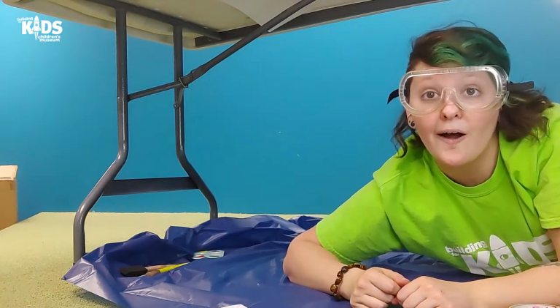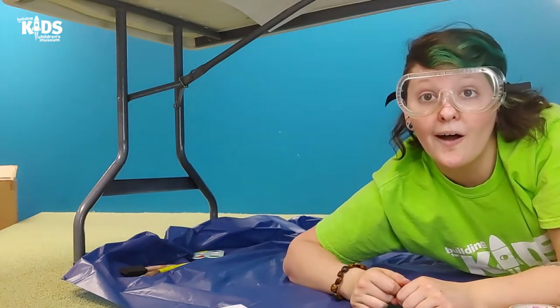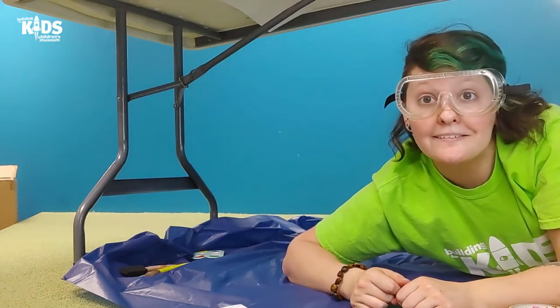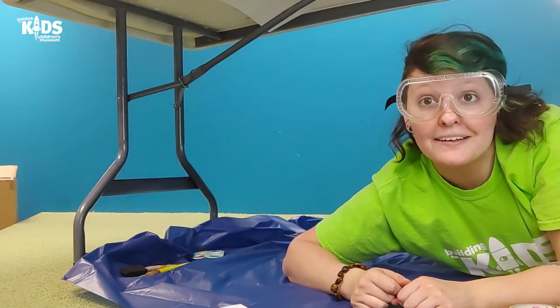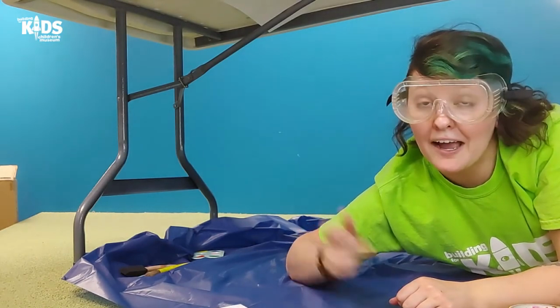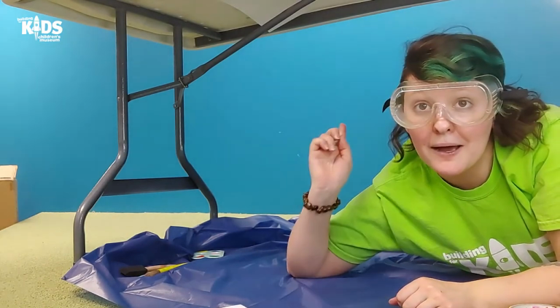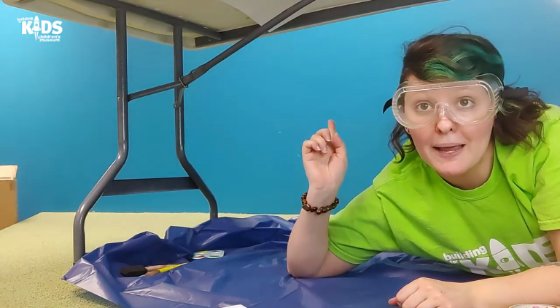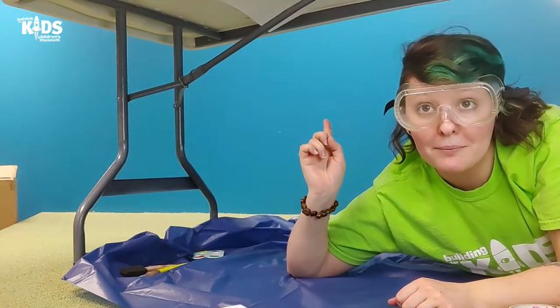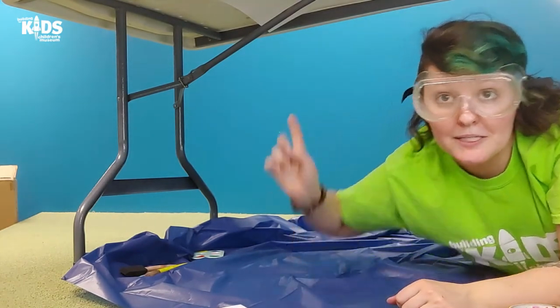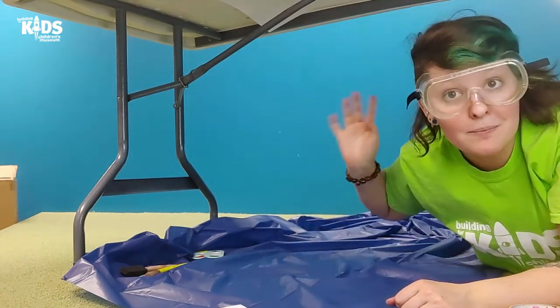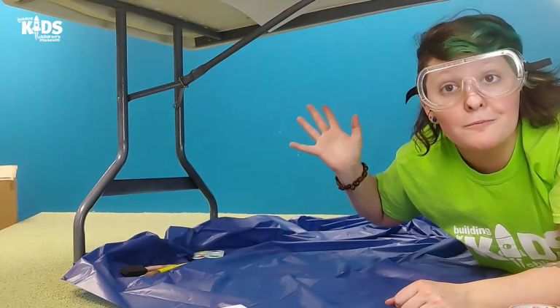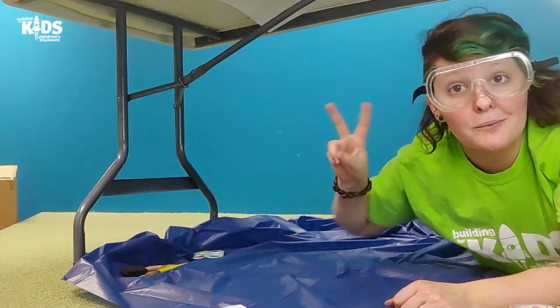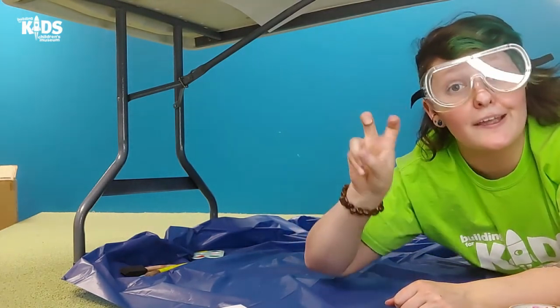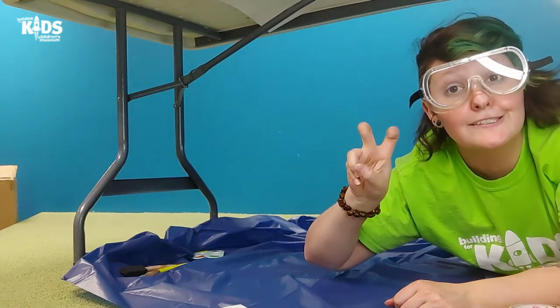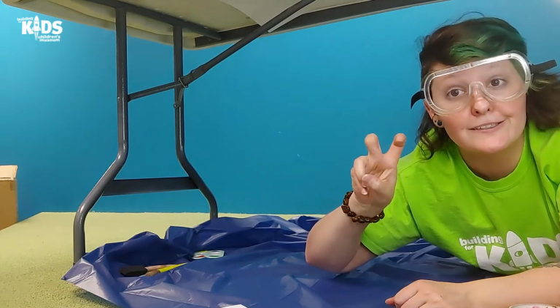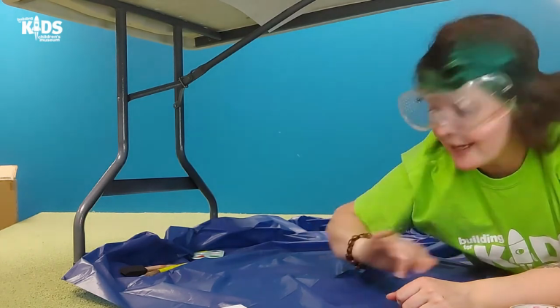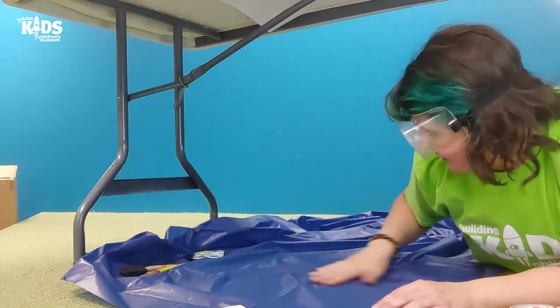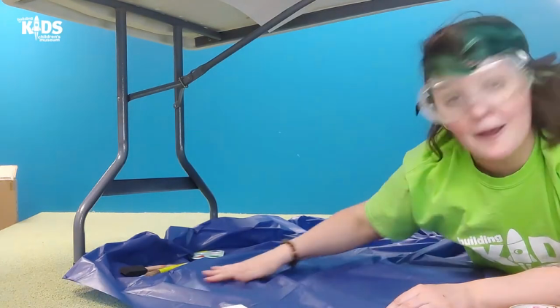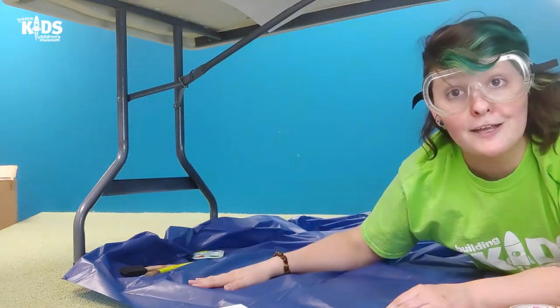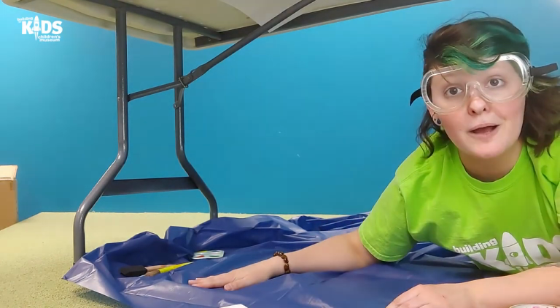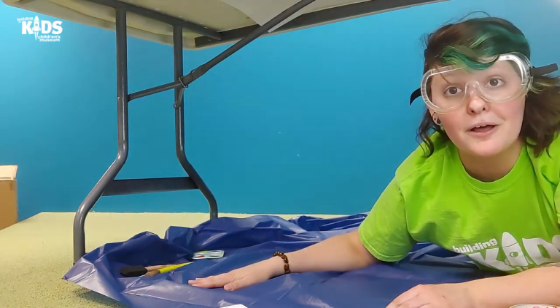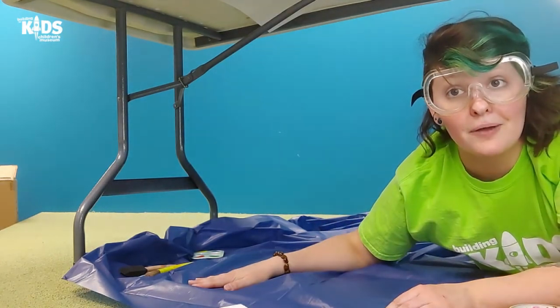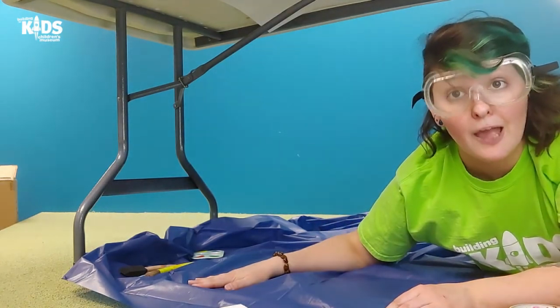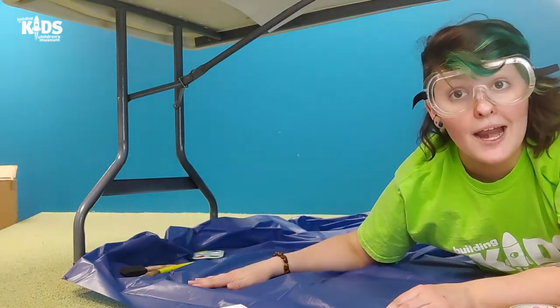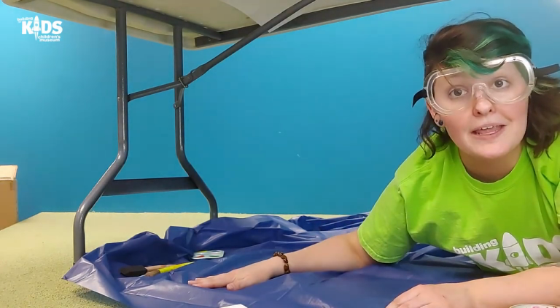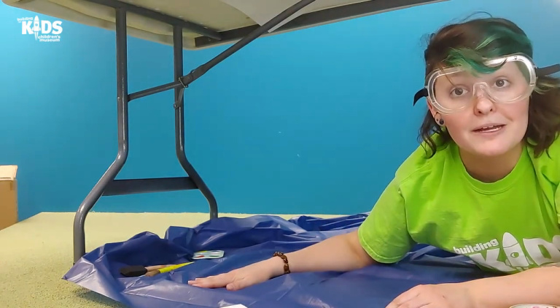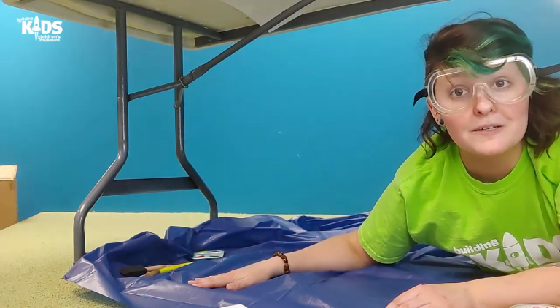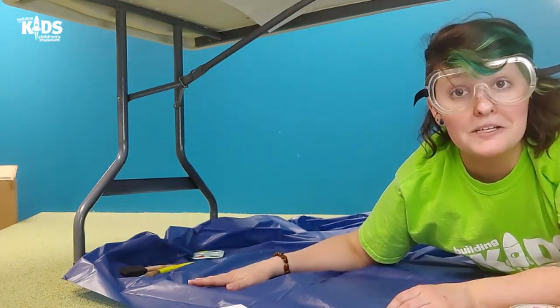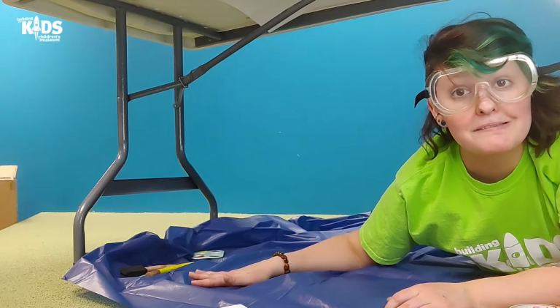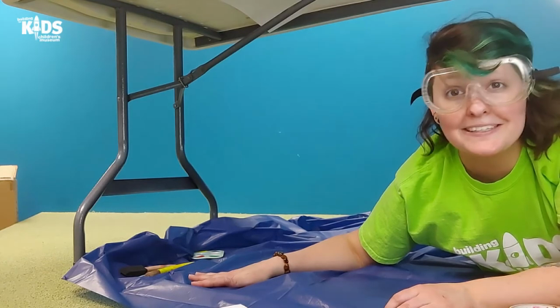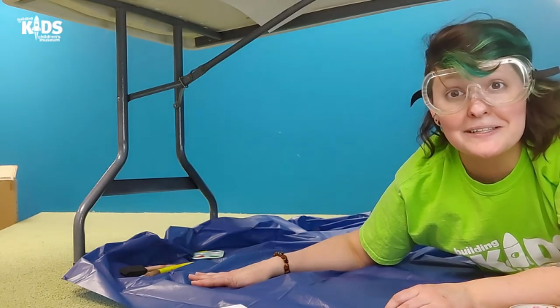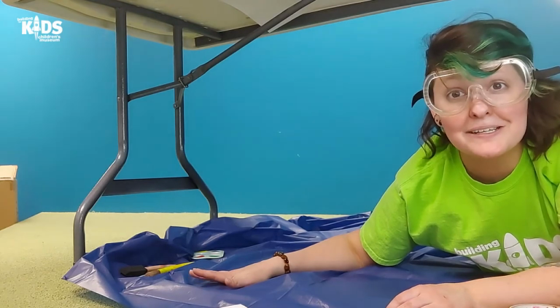All right. I've got my paper taped up to my ceiling. I've got my drop cloth ready, and I think I'm ready to start painting. So let's go.